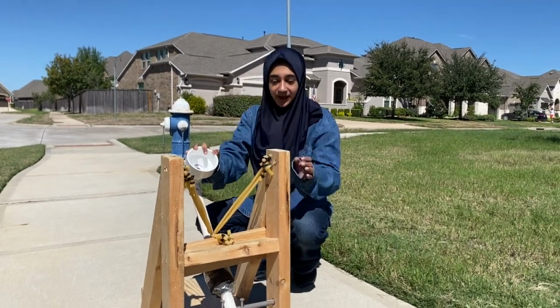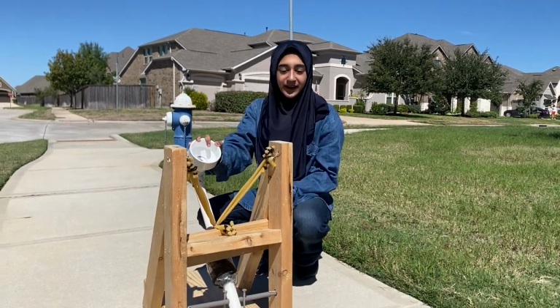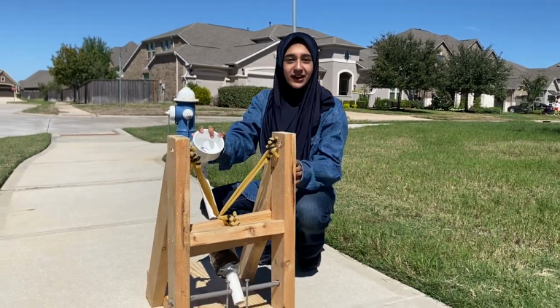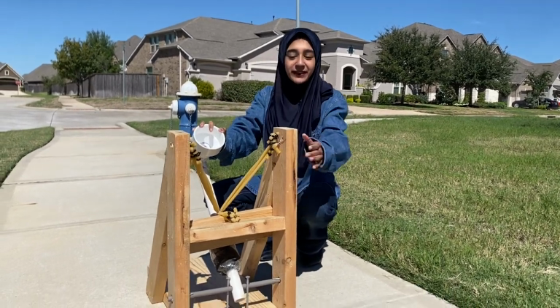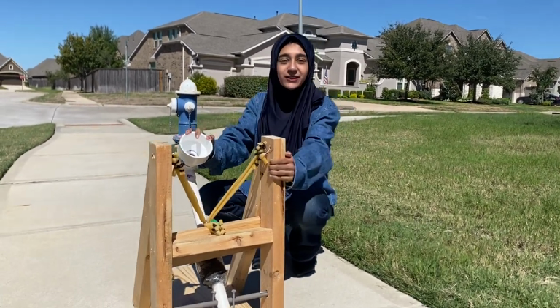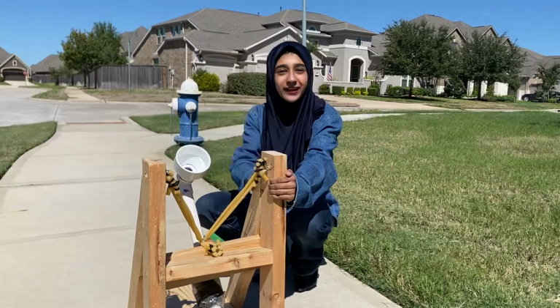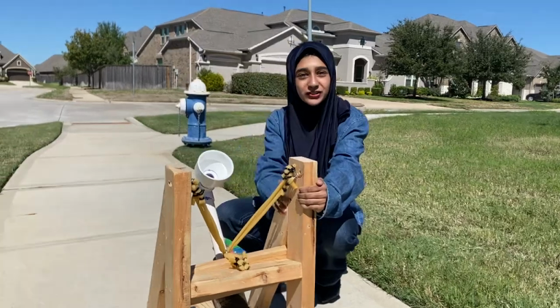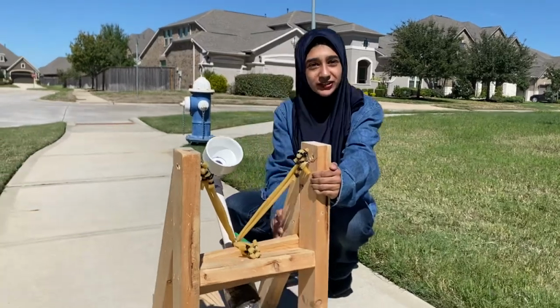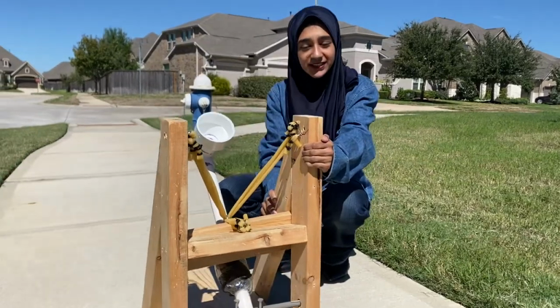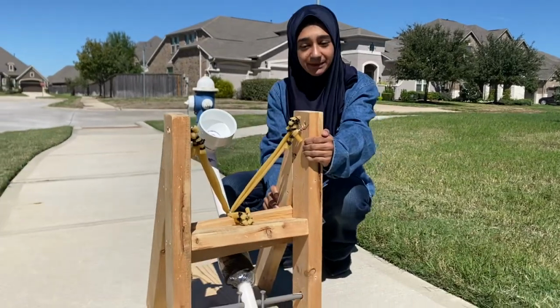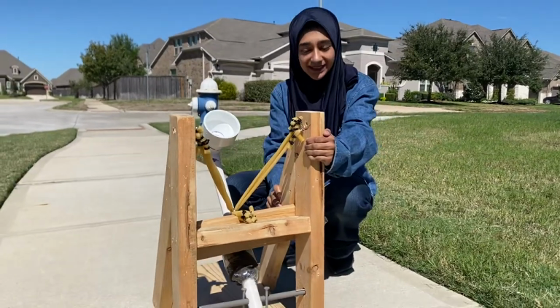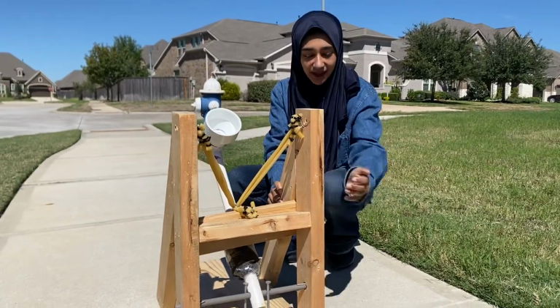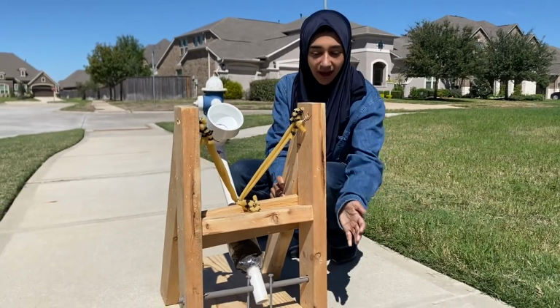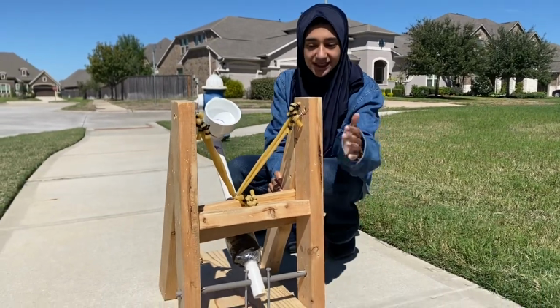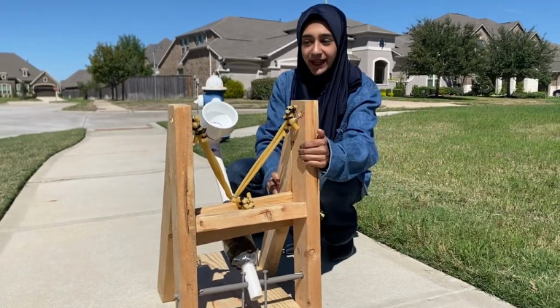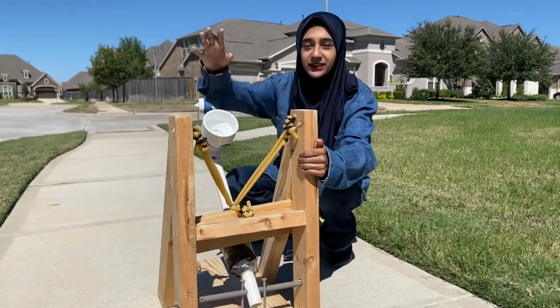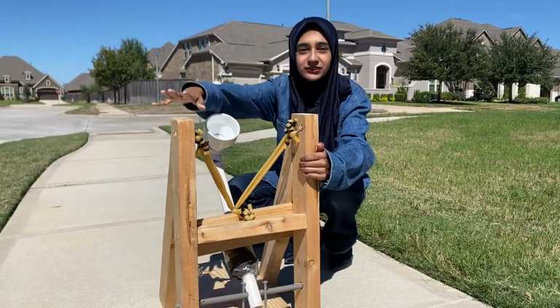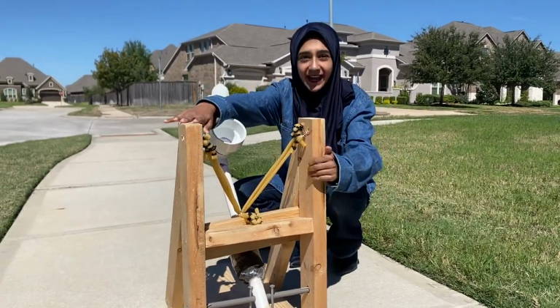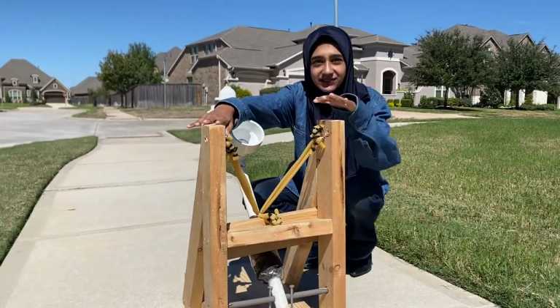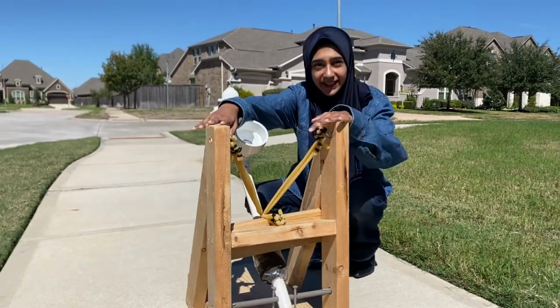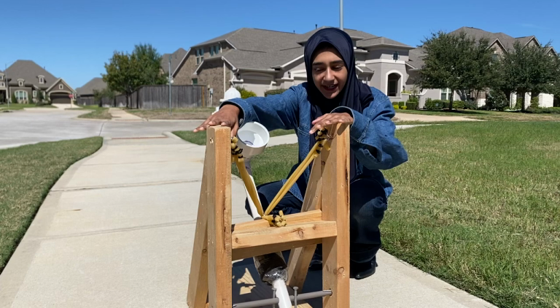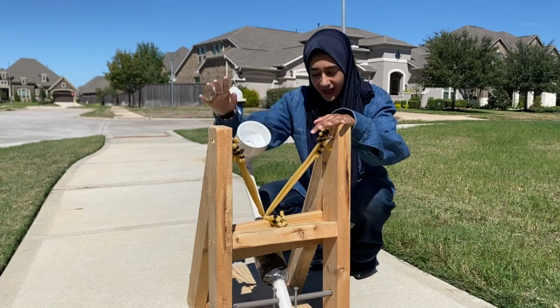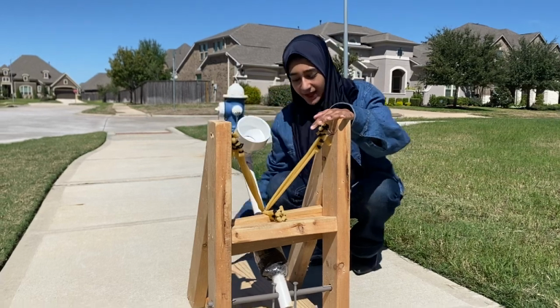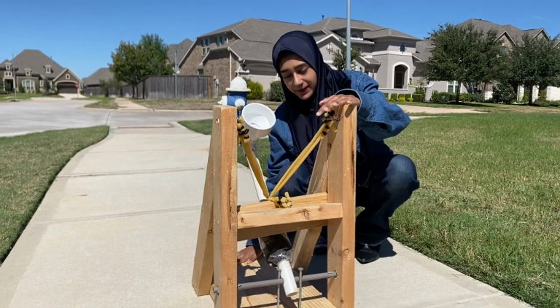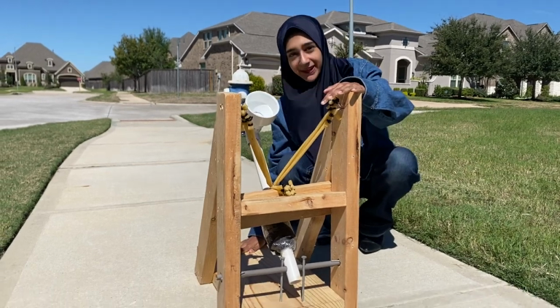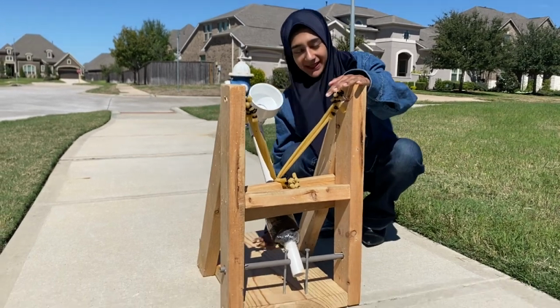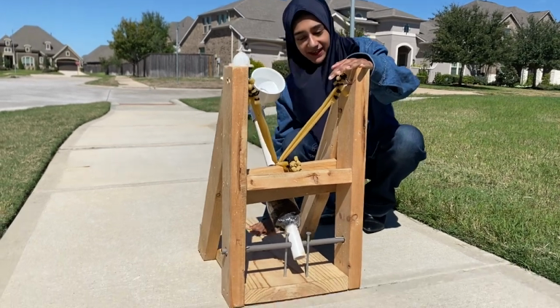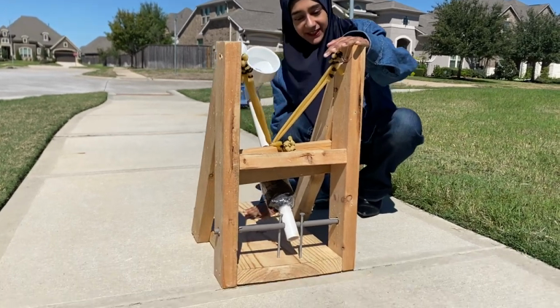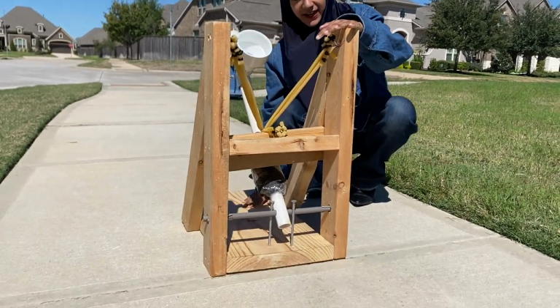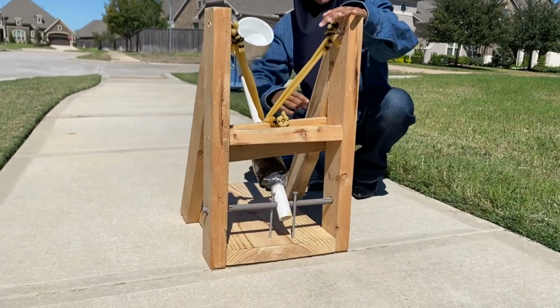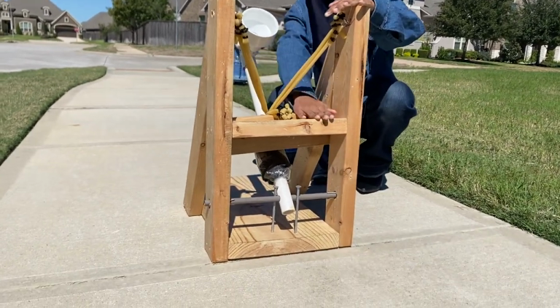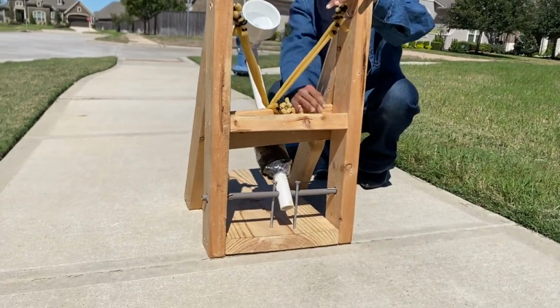First off, we used a wooden structure as our base. We have the two sides right here and we have our main base down here, and we have these two wooden blocks...